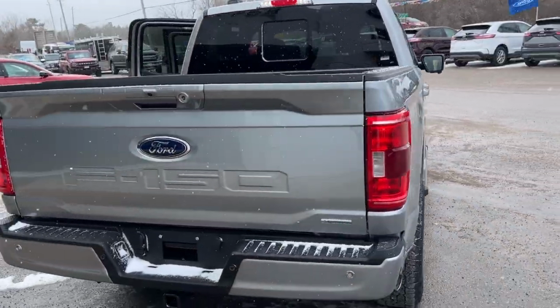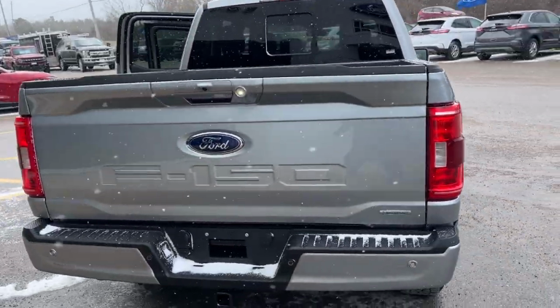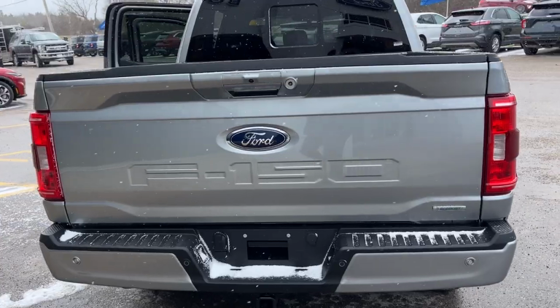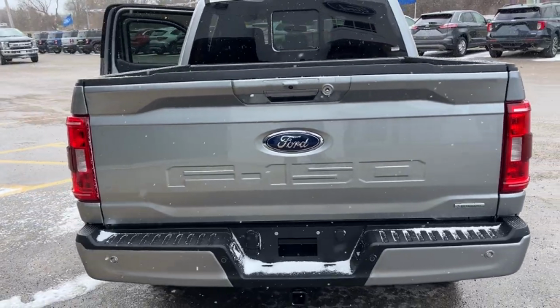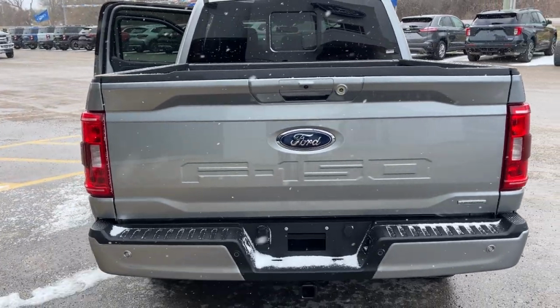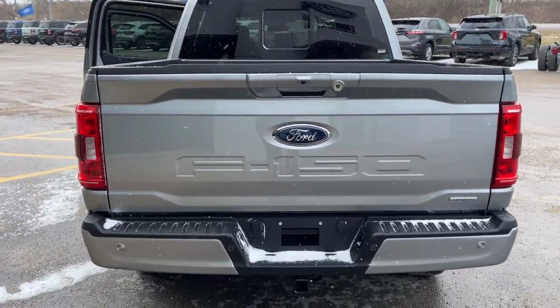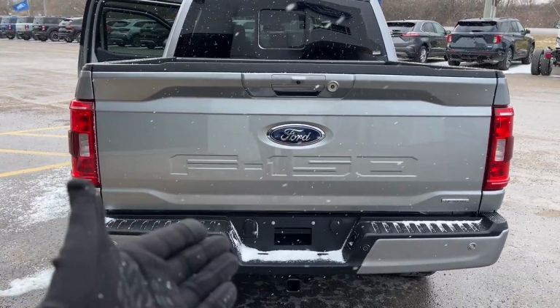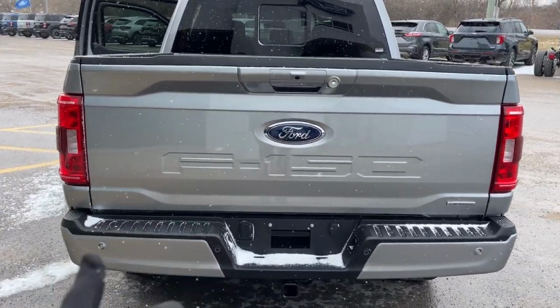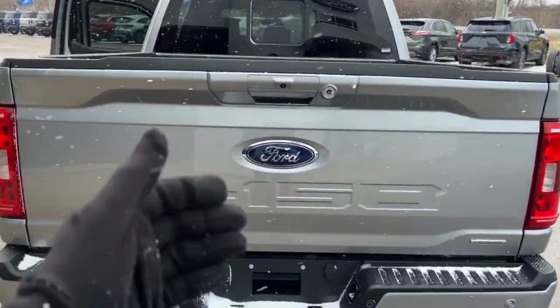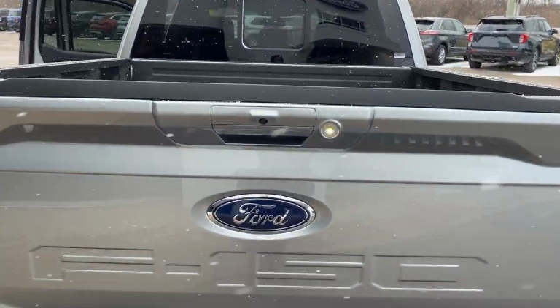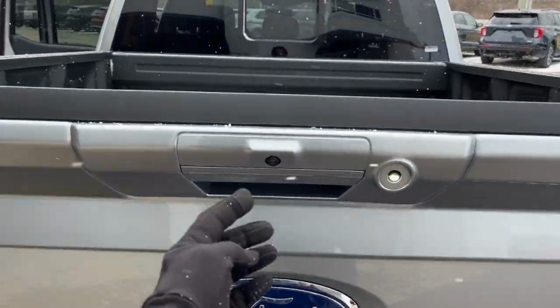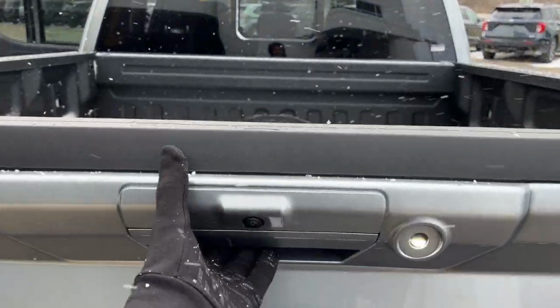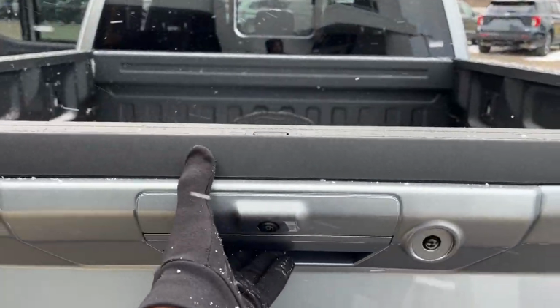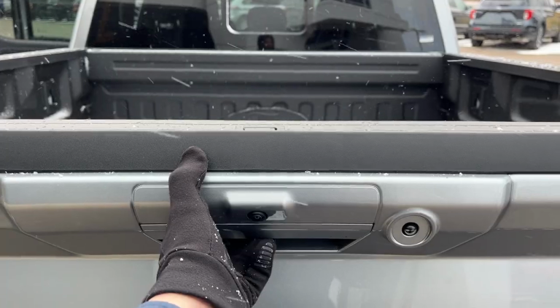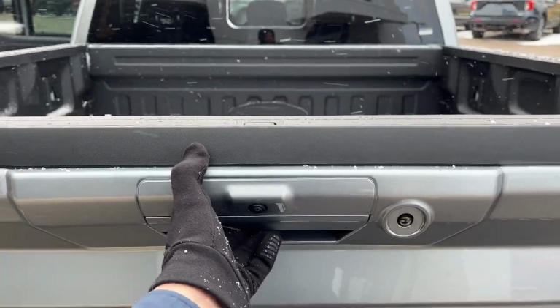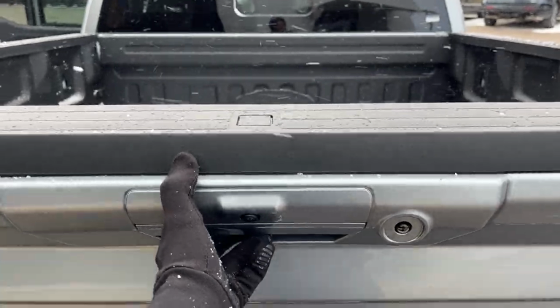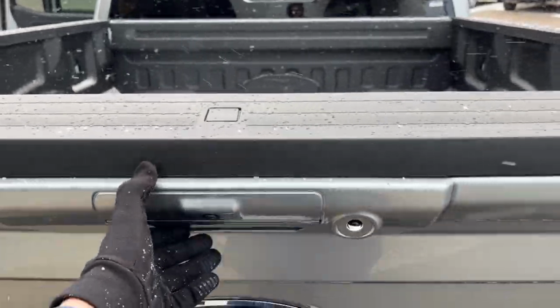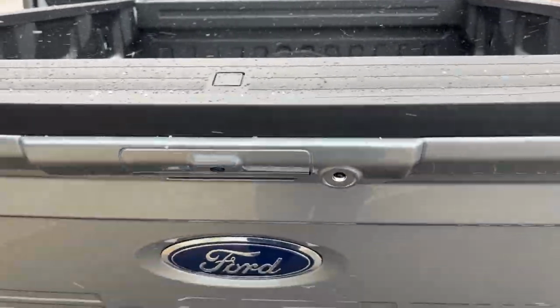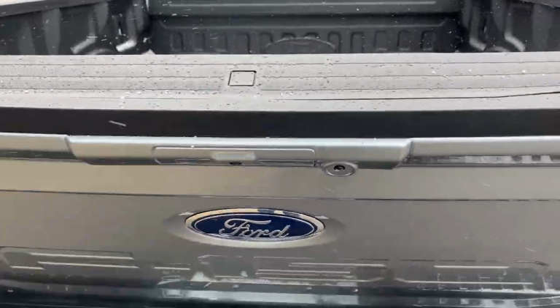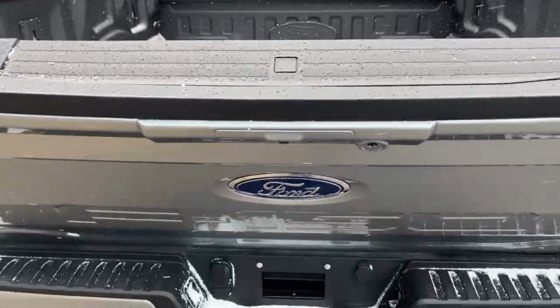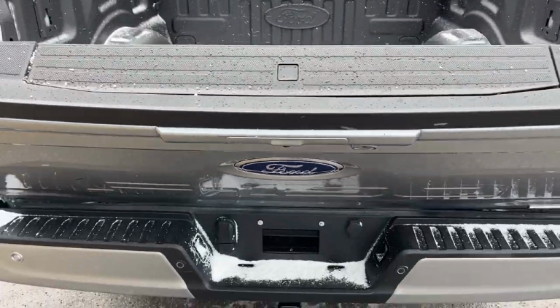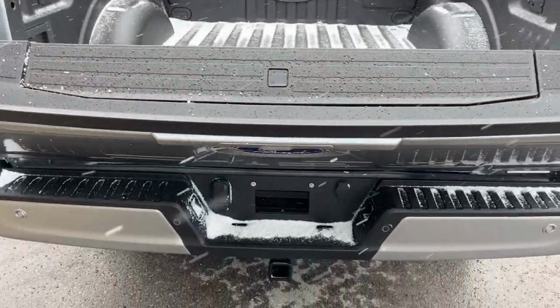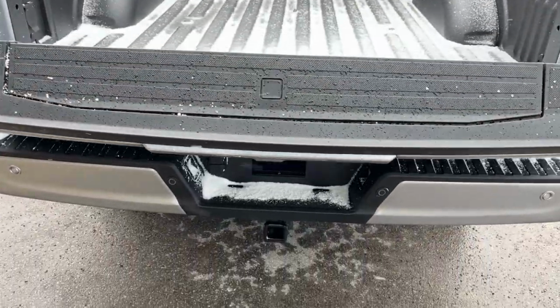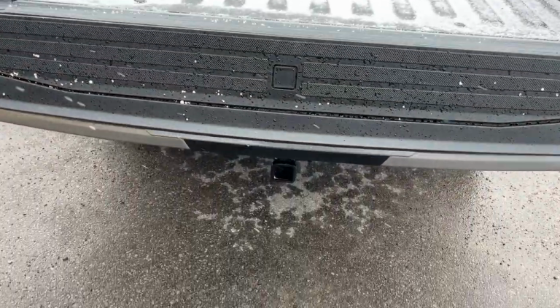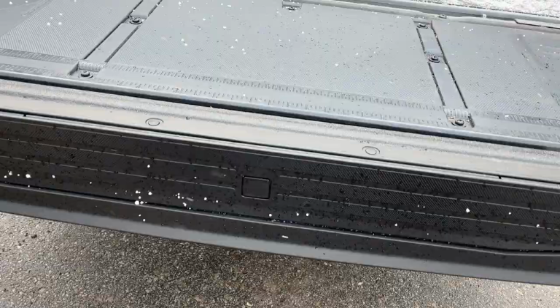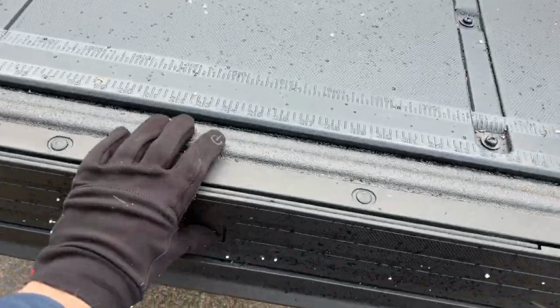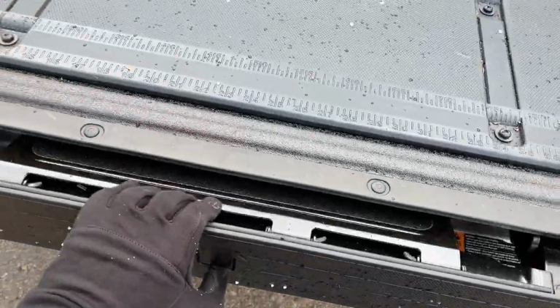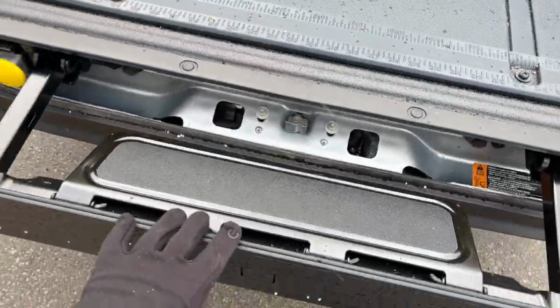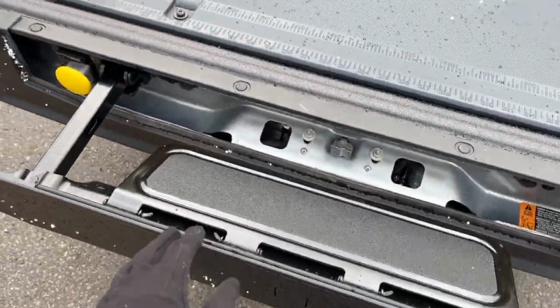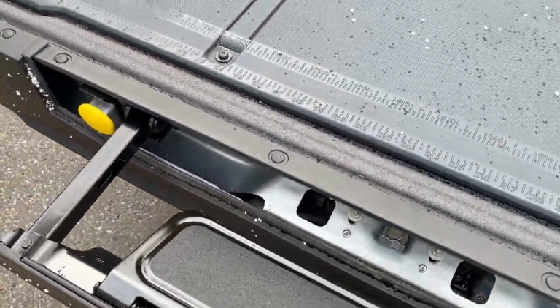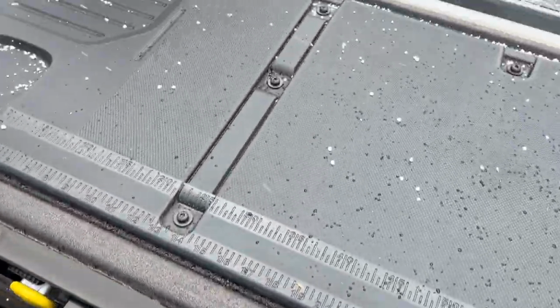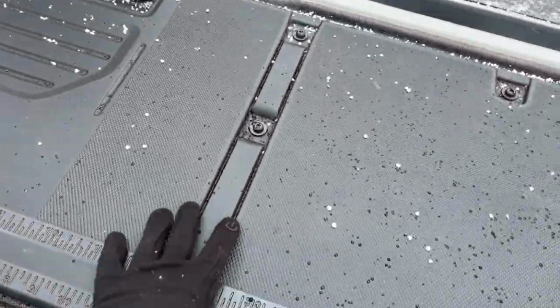You have reverse parking sensors, a trailer tow package with all the different connections, and a reverse camera. This vehicle also has a 360 camera. You can drop the tailgate from the key fob or from inside the vehicle, and this one does have the tailgate step, which is a great feature.